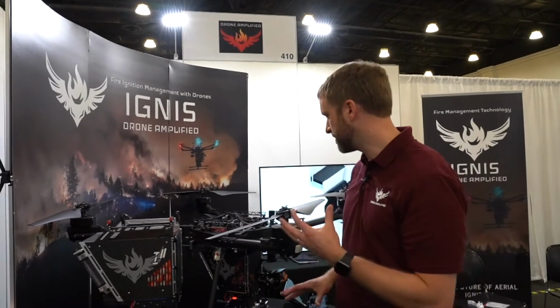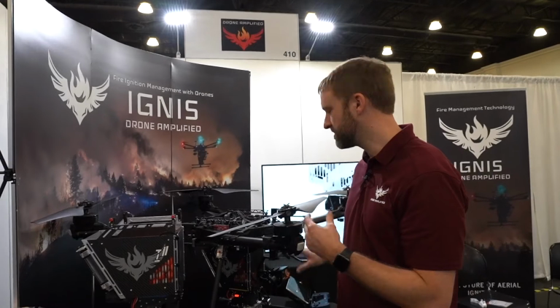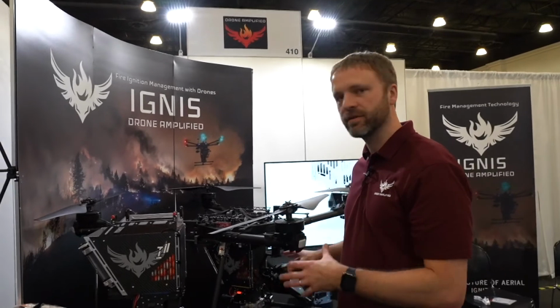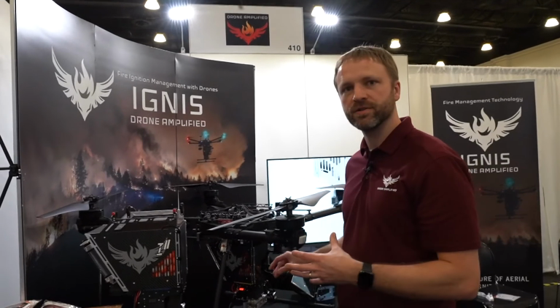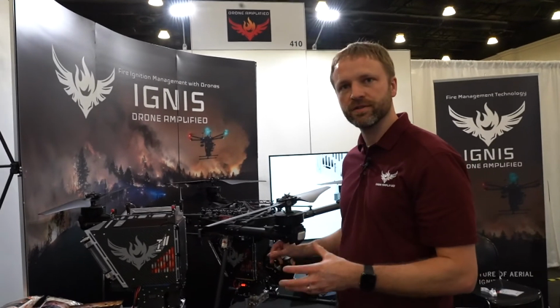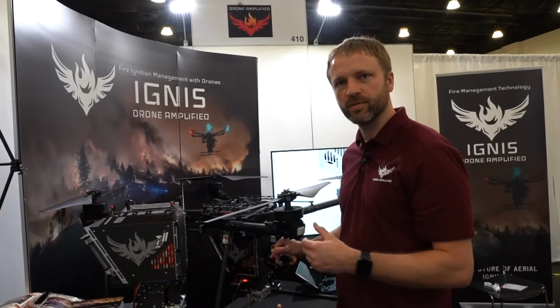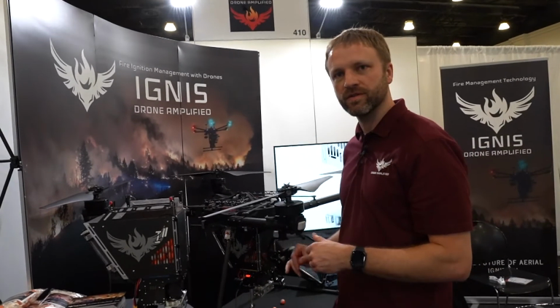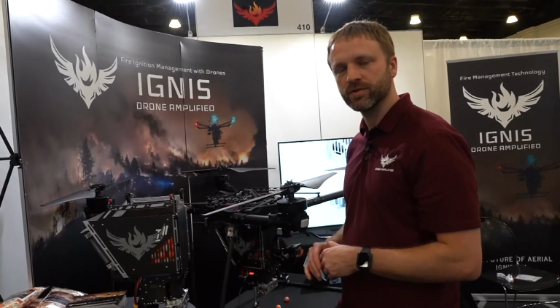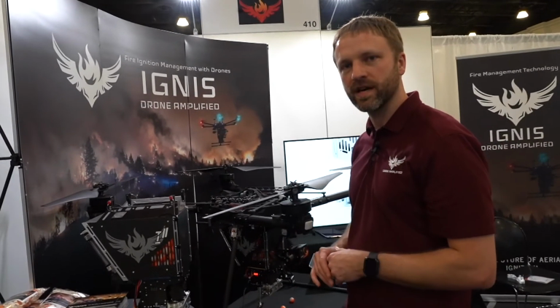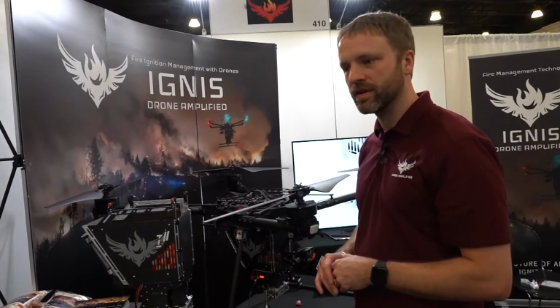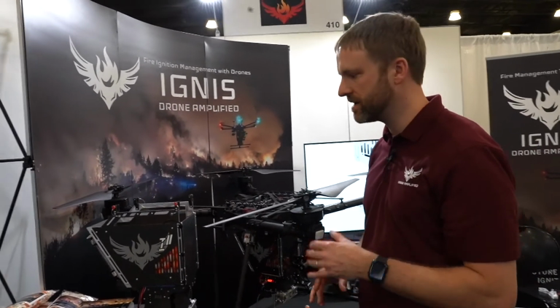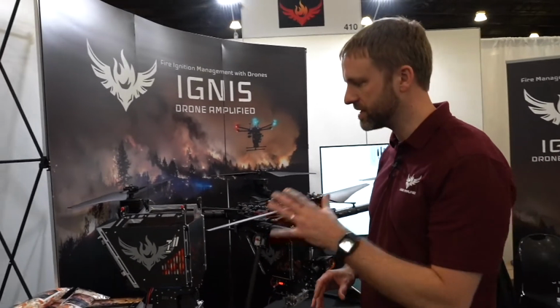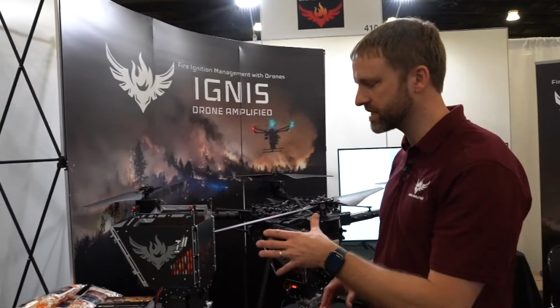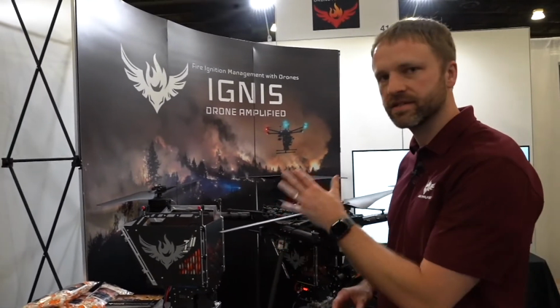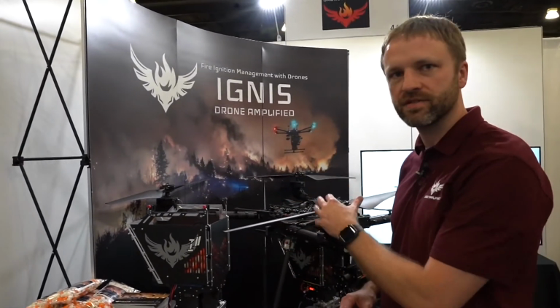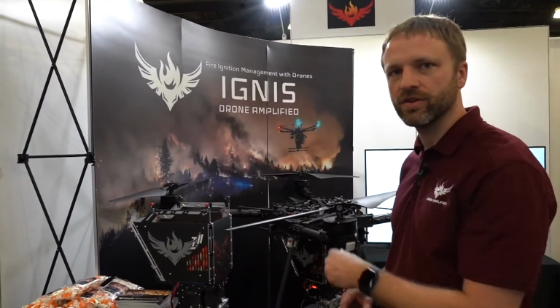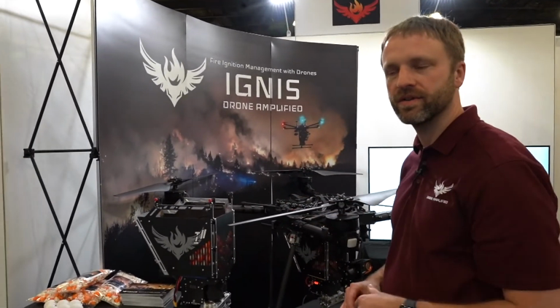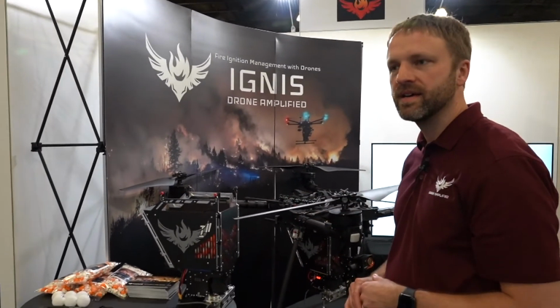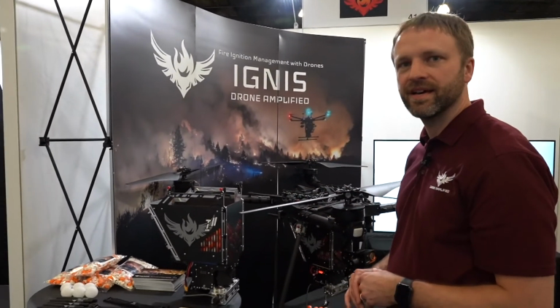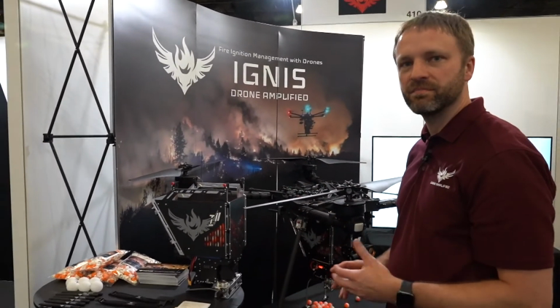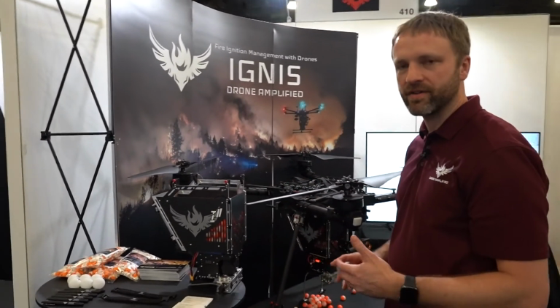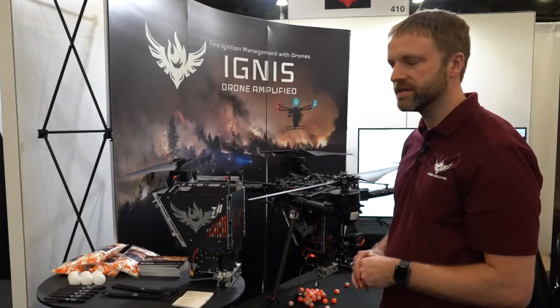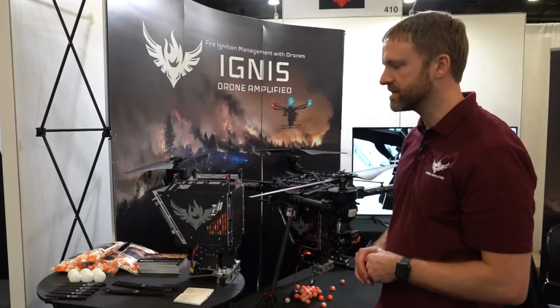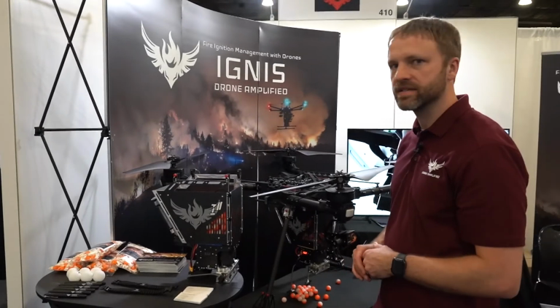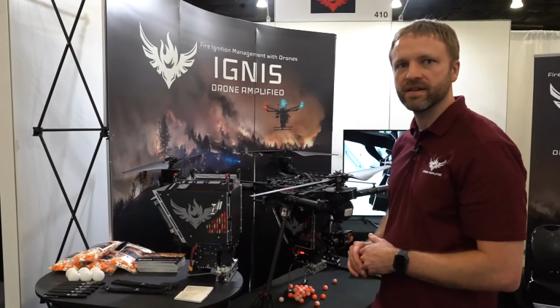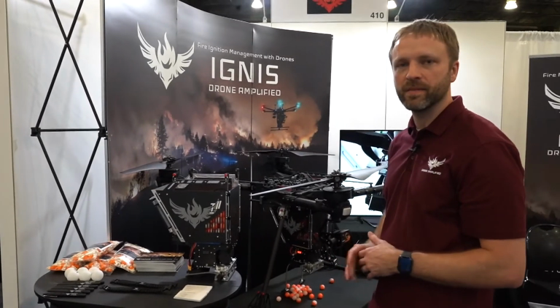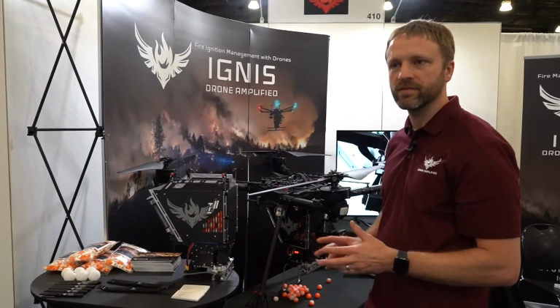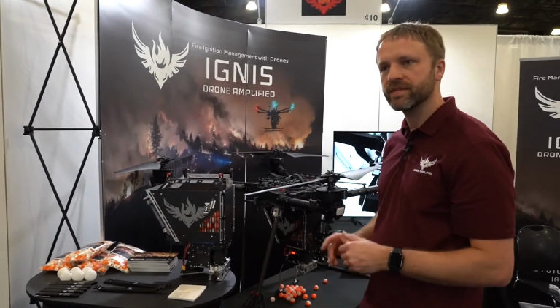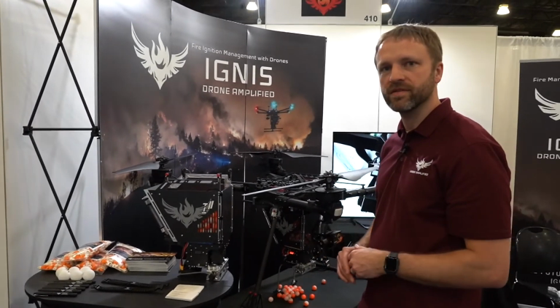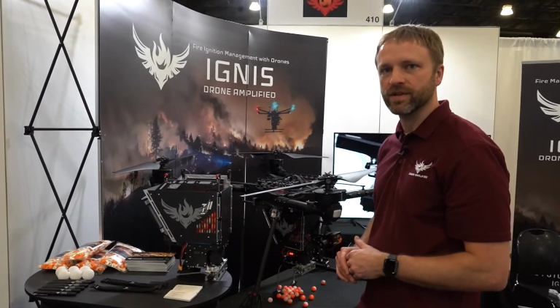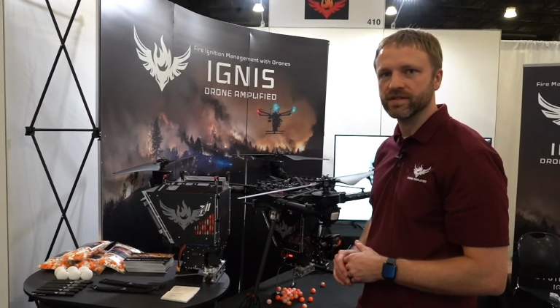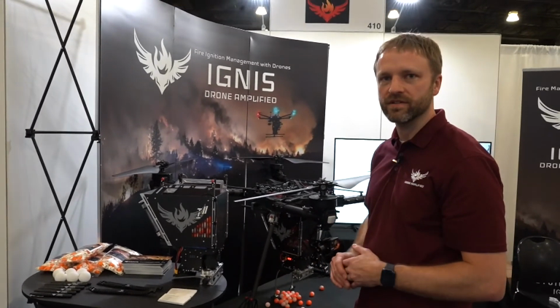The overall package — a field kit that includes a high-resolution thermal and visual camera, plus the Ignis drone and batteries — is about $74,000.